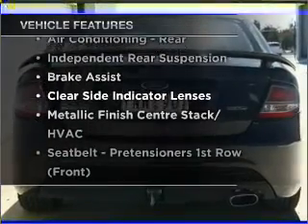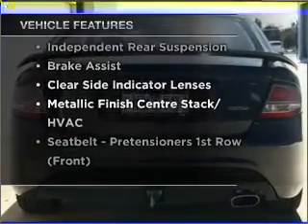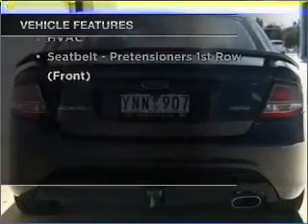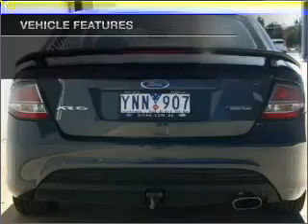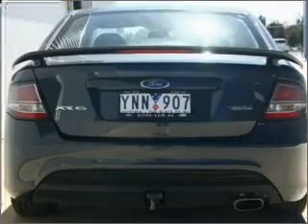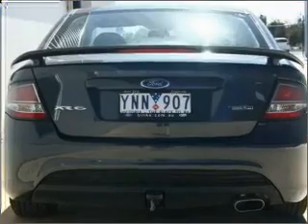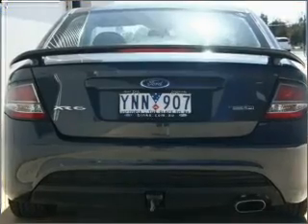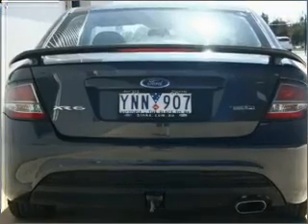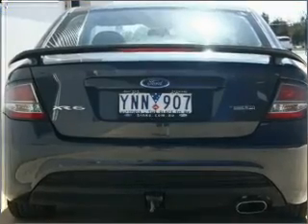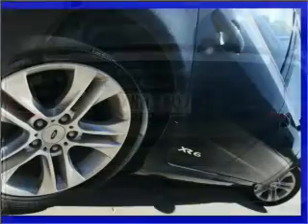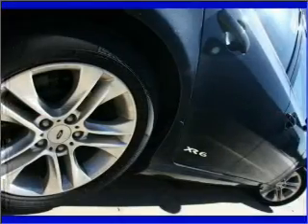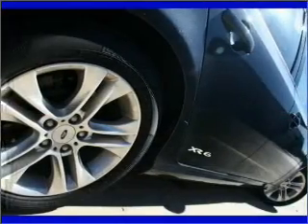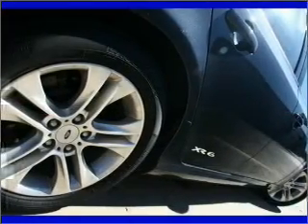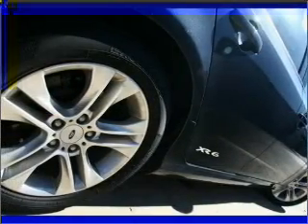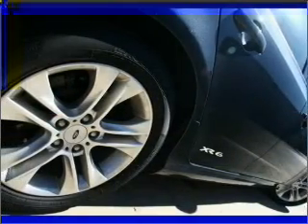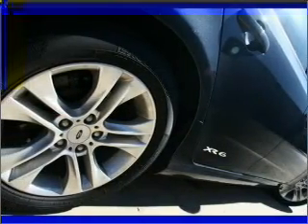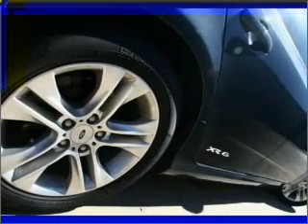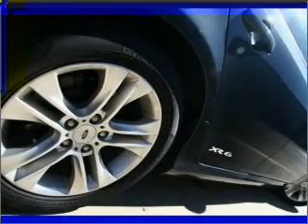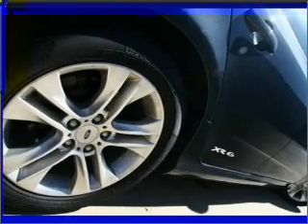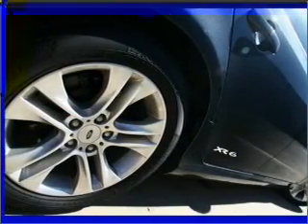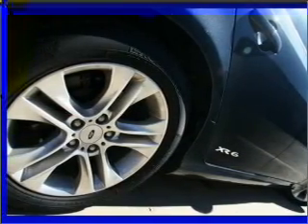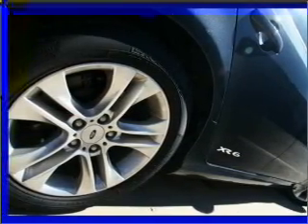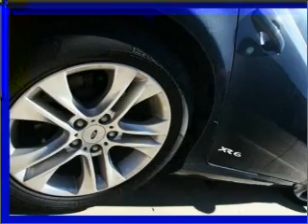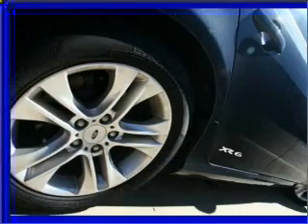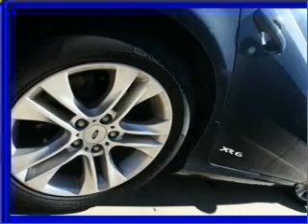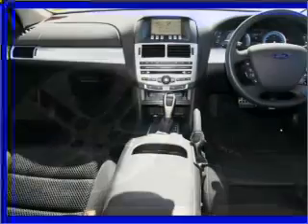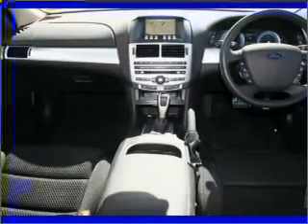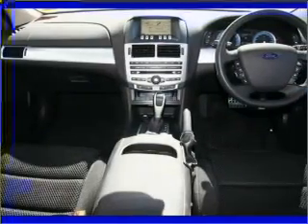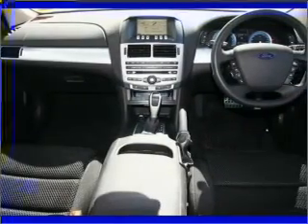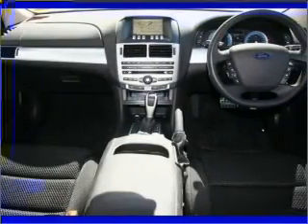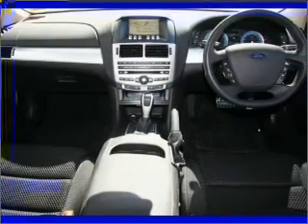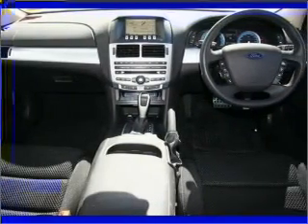Cruise control, climate control, central locking, power windows, a CD player, audio input for your iPod, and auxiliary input for your MP3 player.